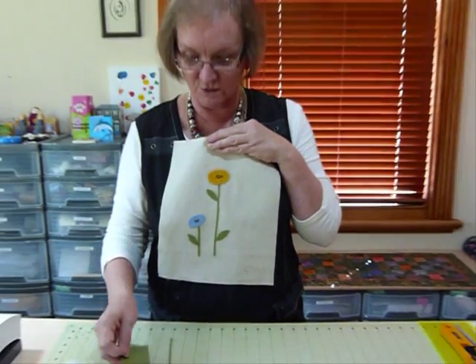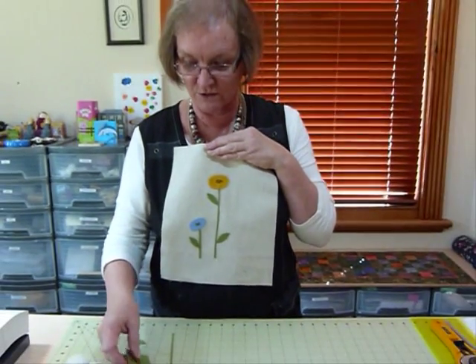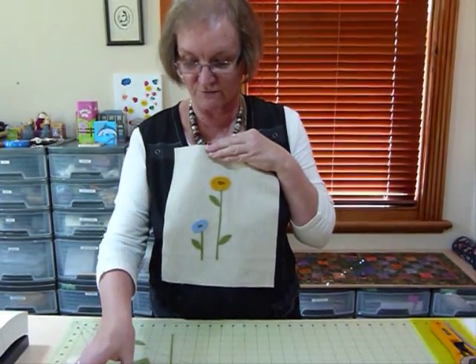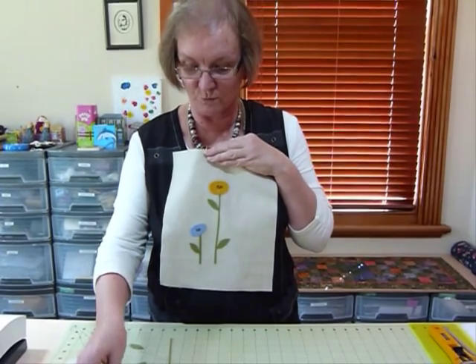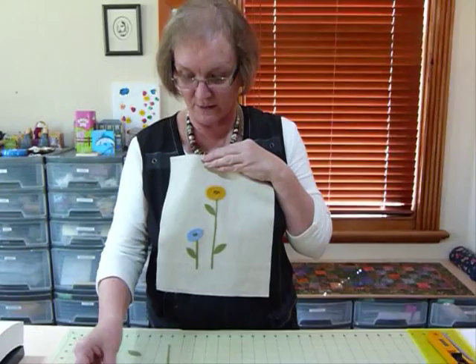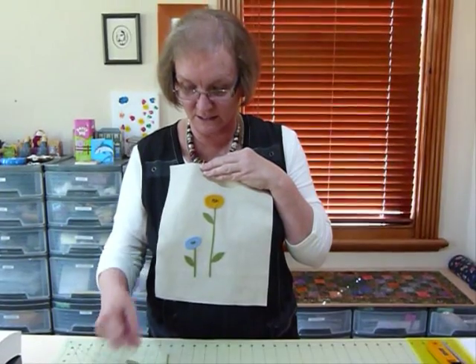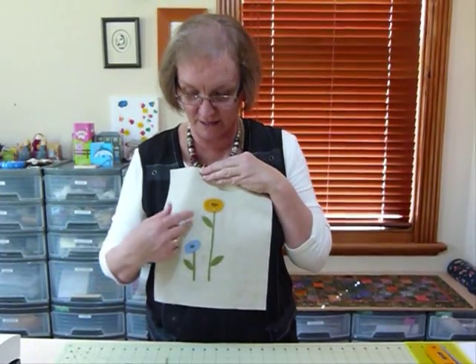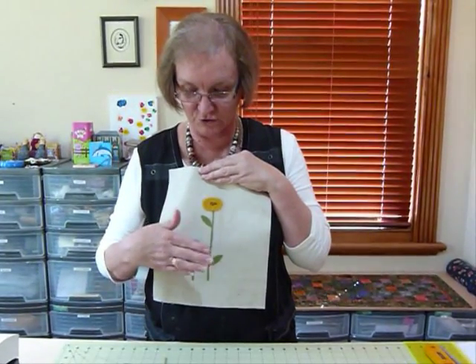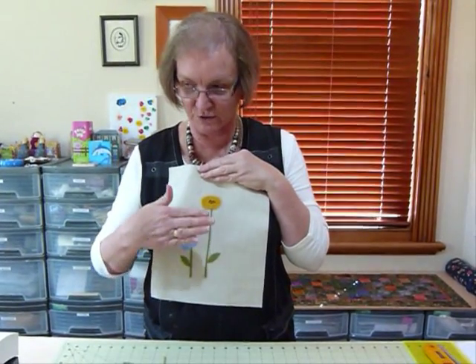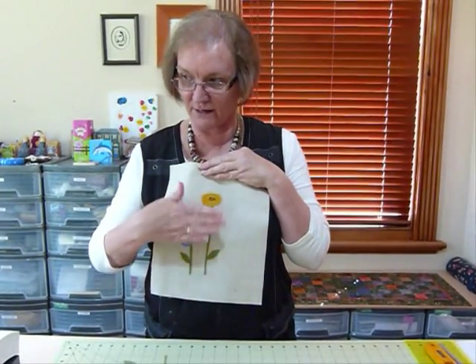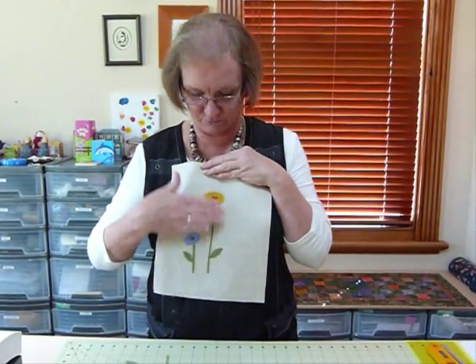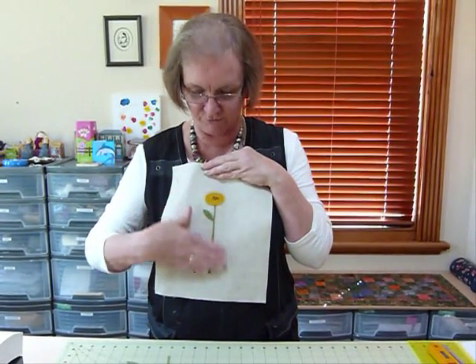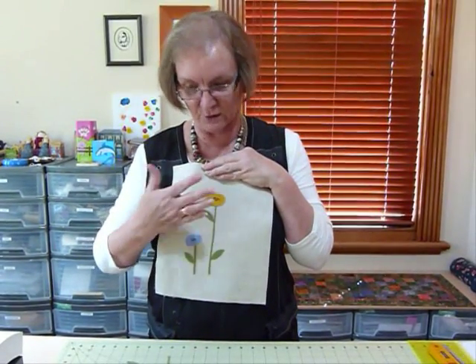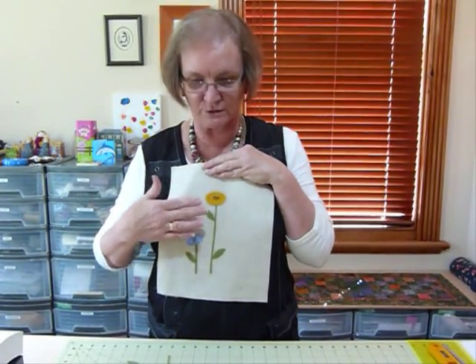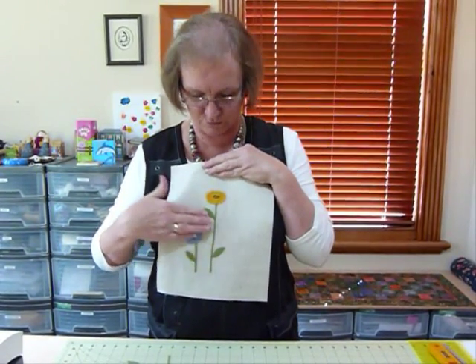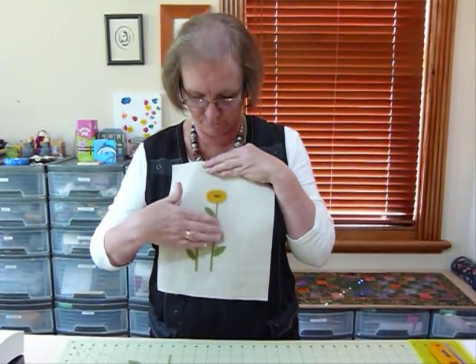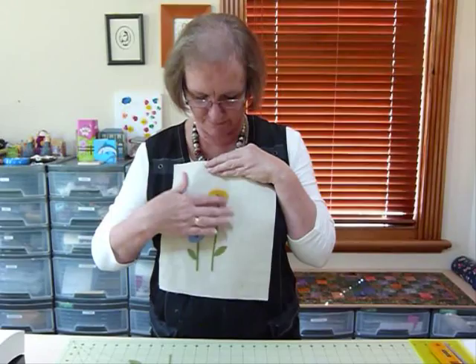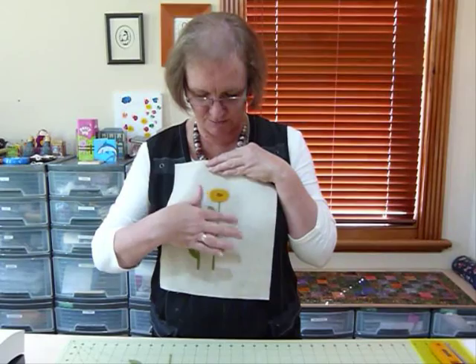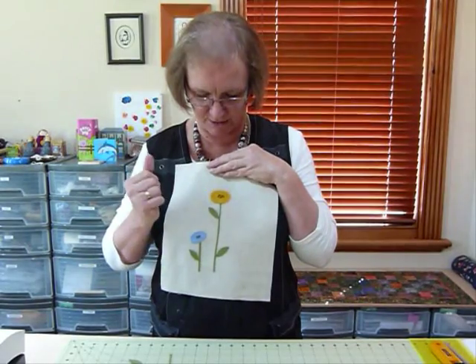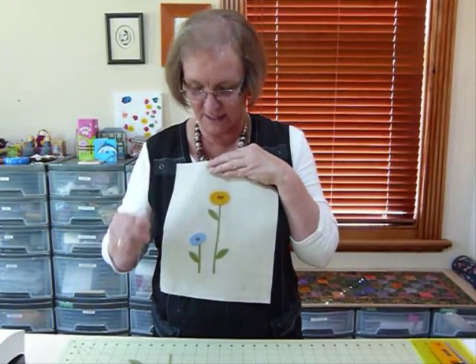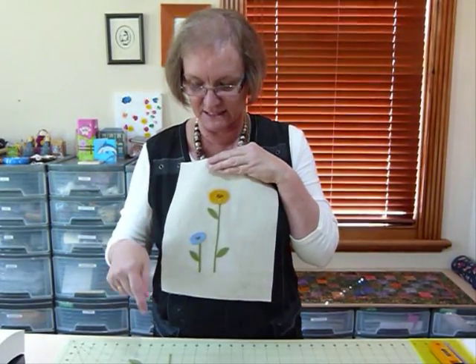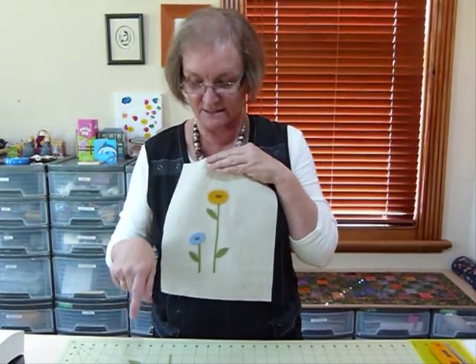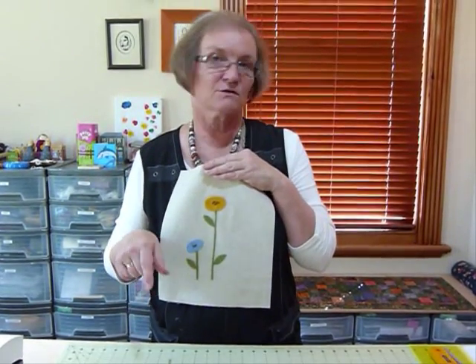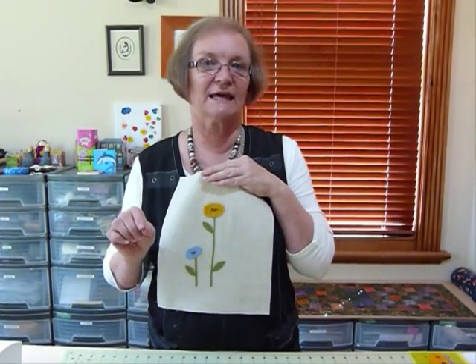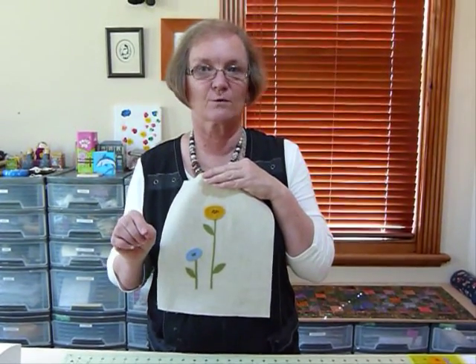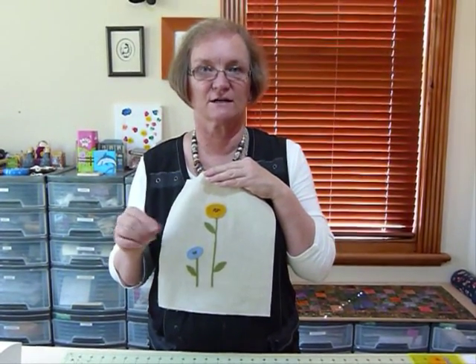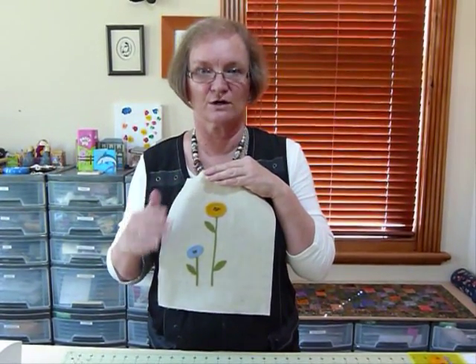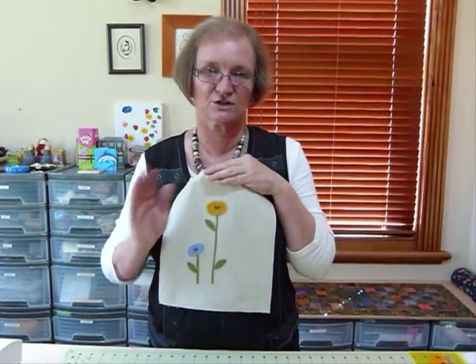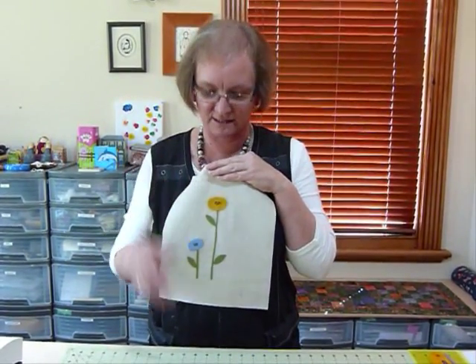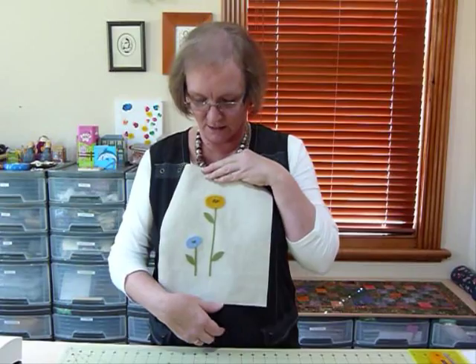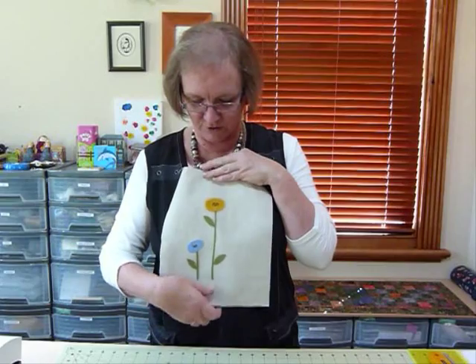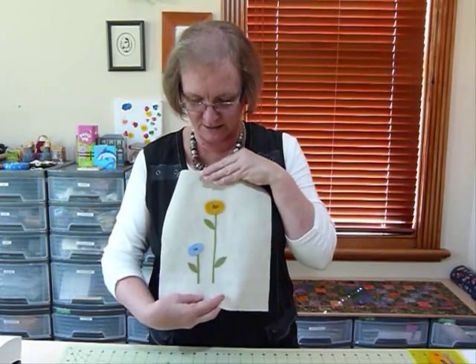So when we're using the fusible web, it's a little bit harder to use, because when you iron it from the front — like we normally do to fuse our appliqué to the background — it doesn't really heat up quite enough to work, so we actually have to iron it from the other side.